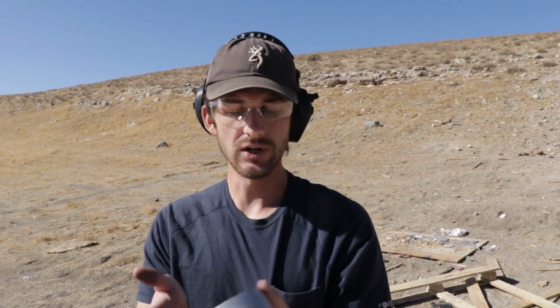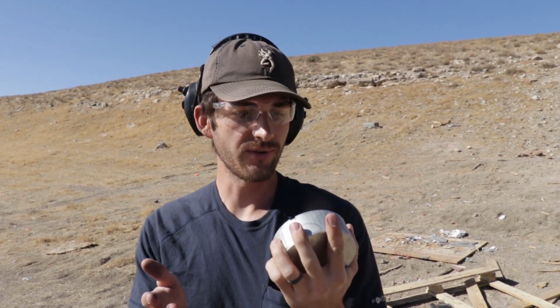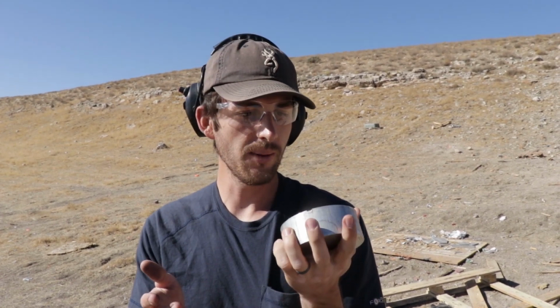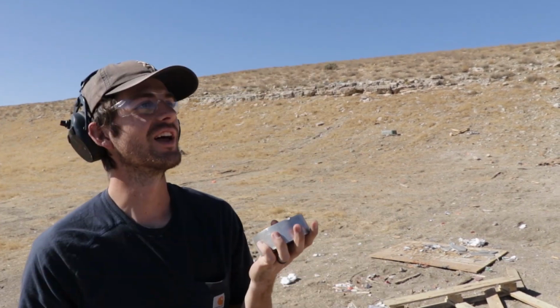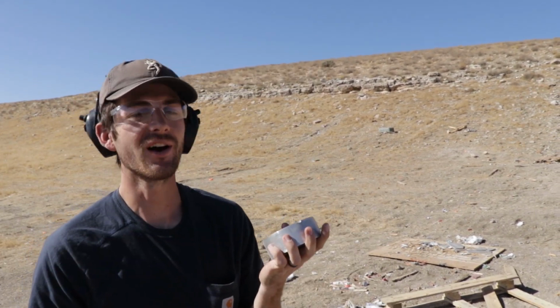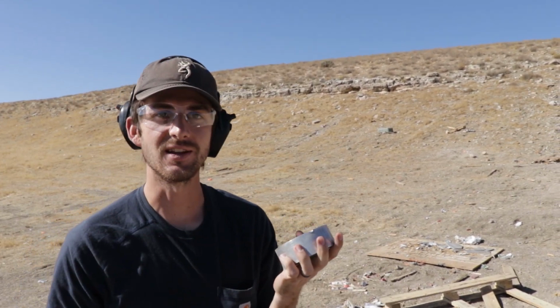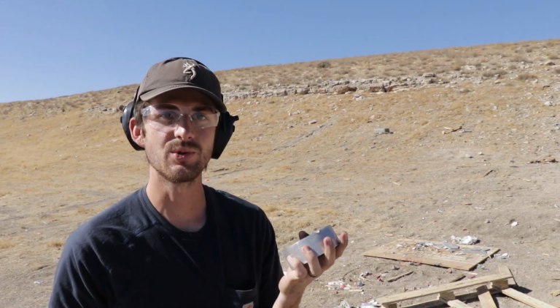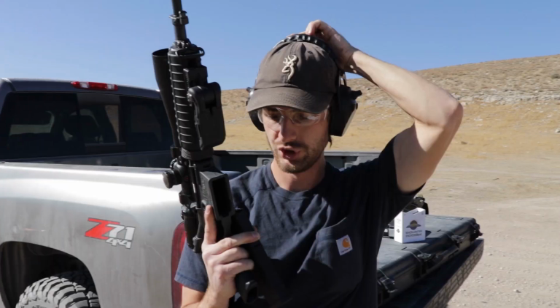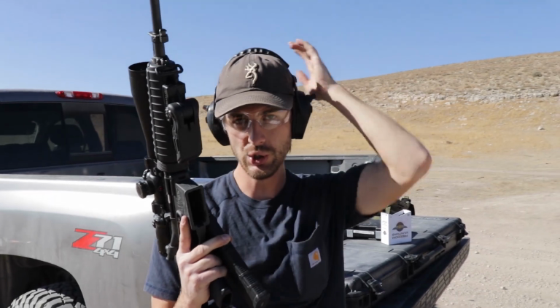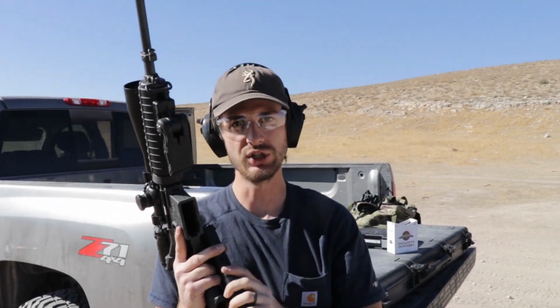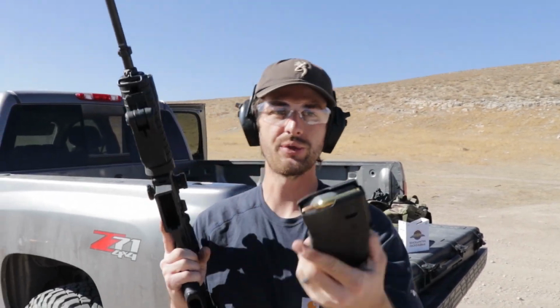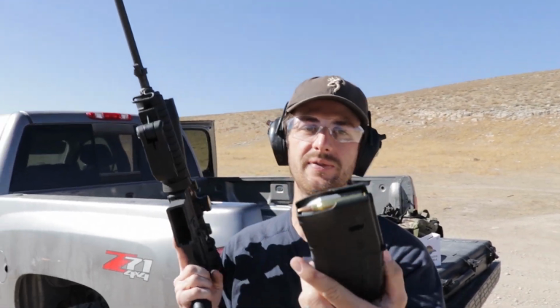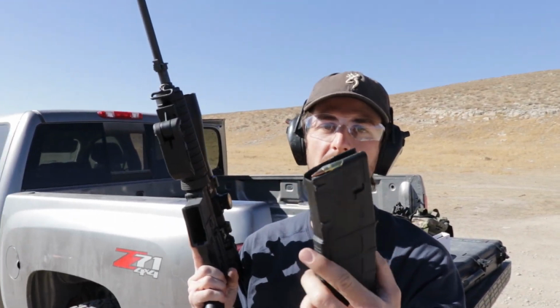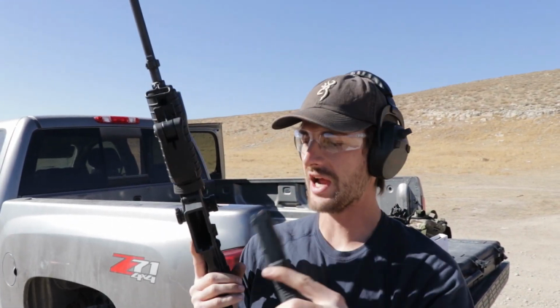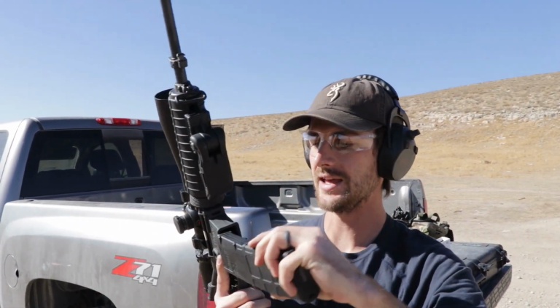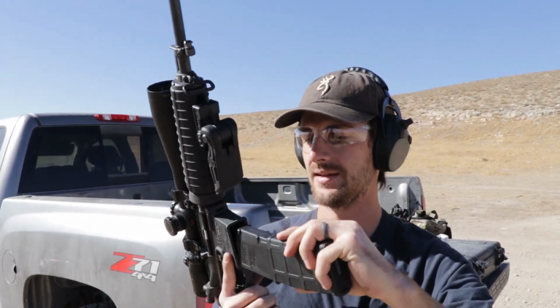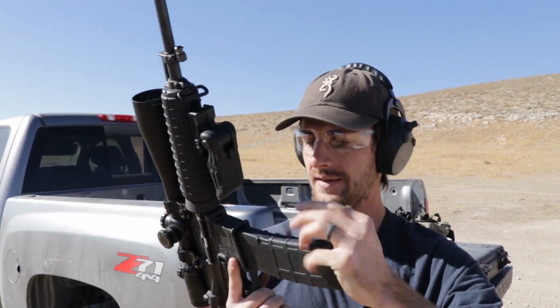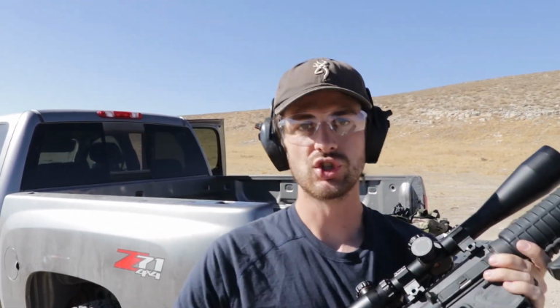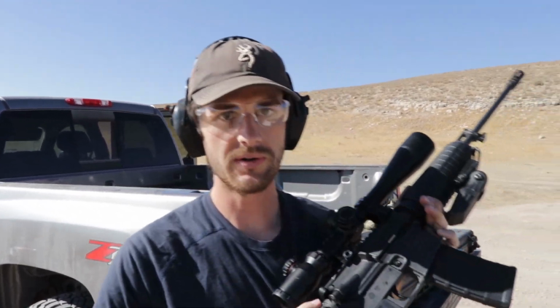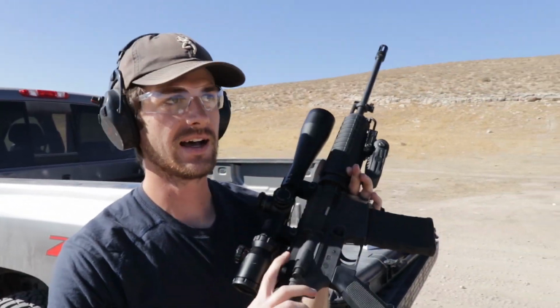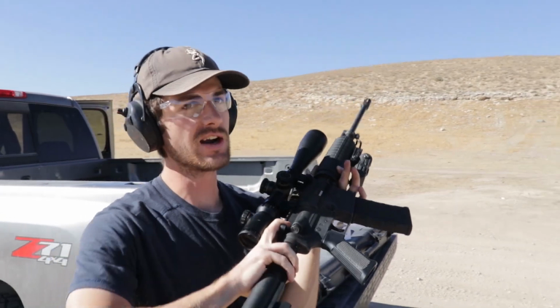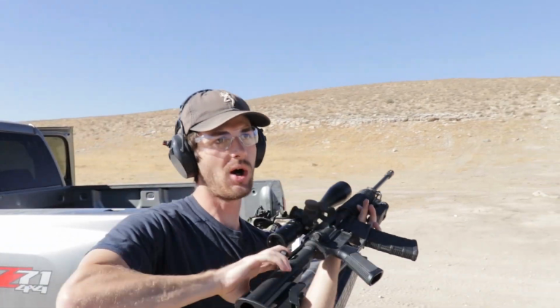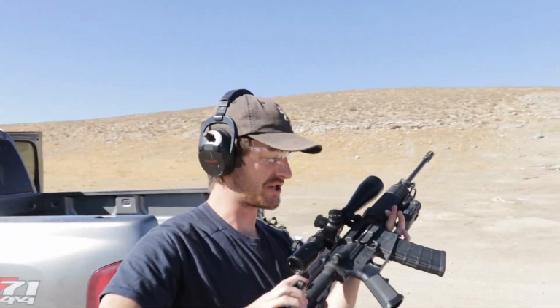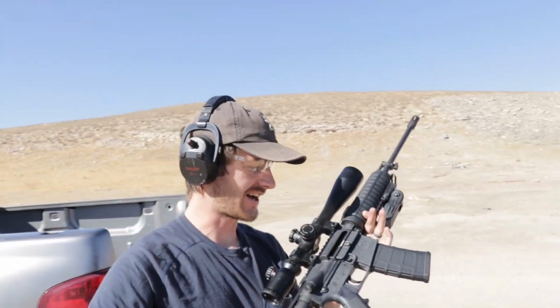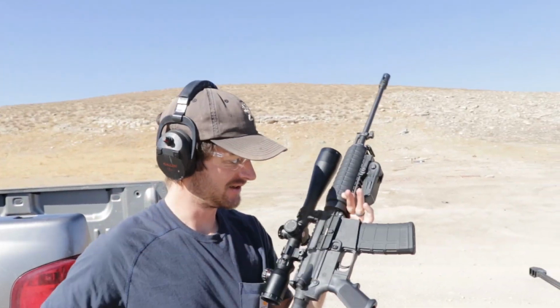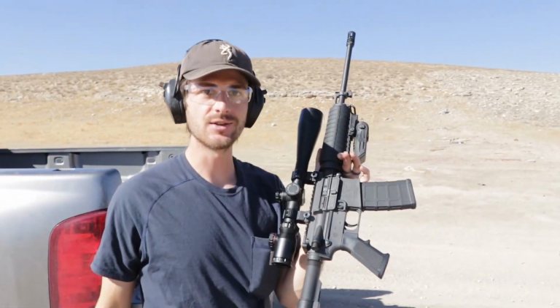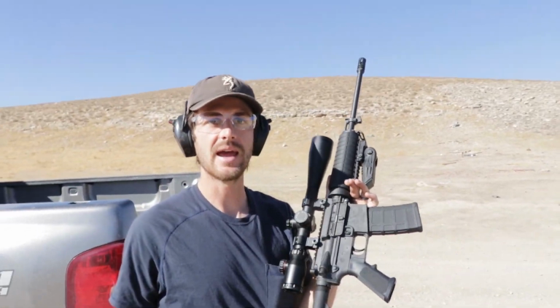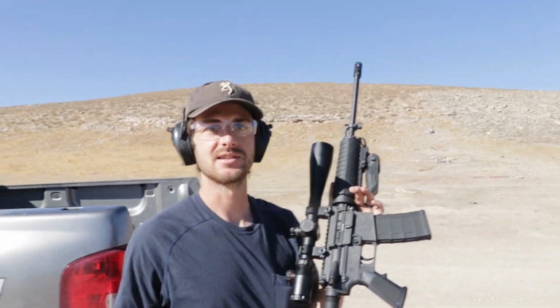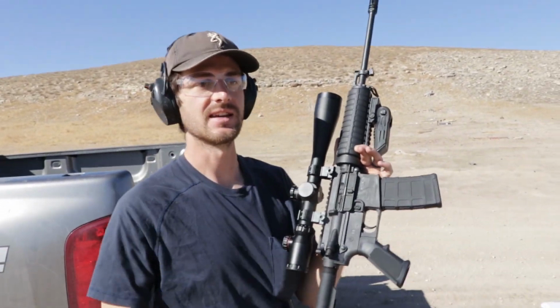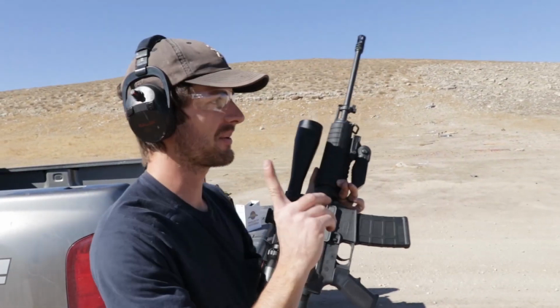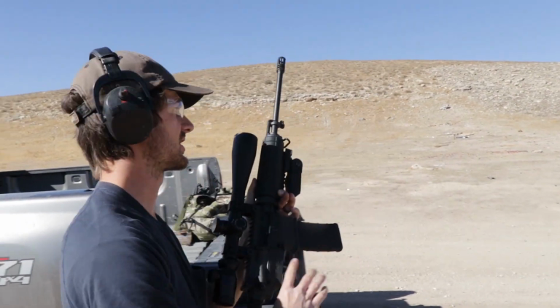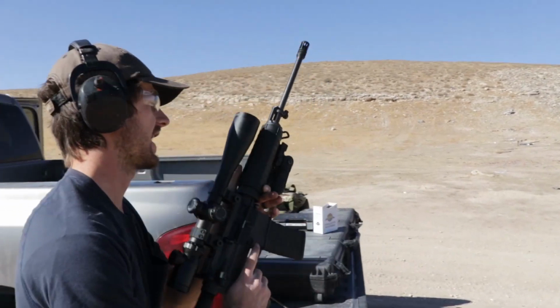The first rifle up: the AR-15 .223, .223 full metal jacket. Super fast, very small projectiles. It's going to do some damage to this thing — that's my prediction right now.